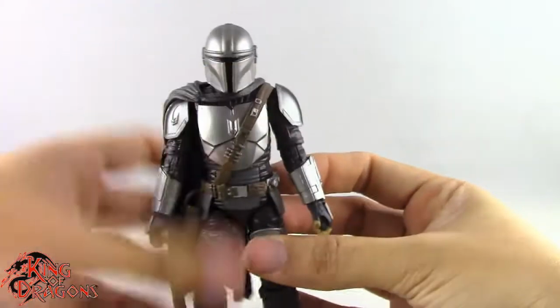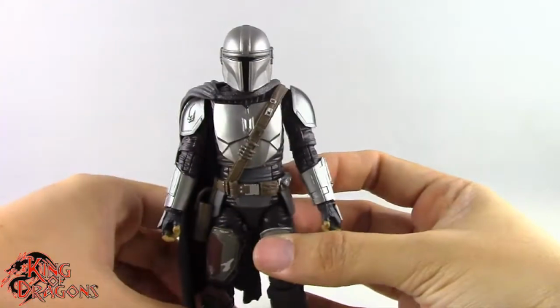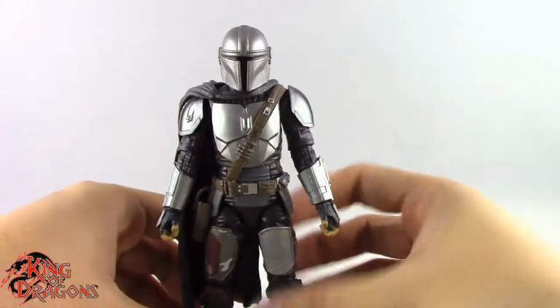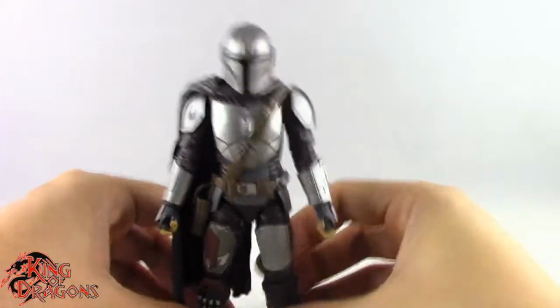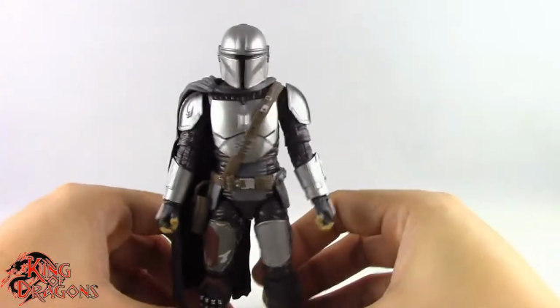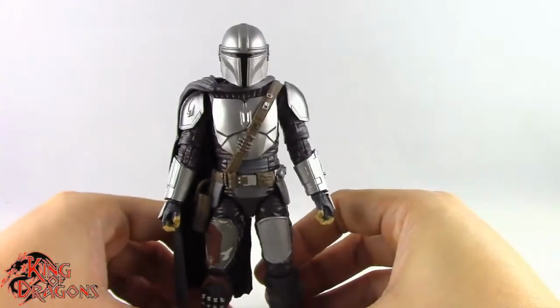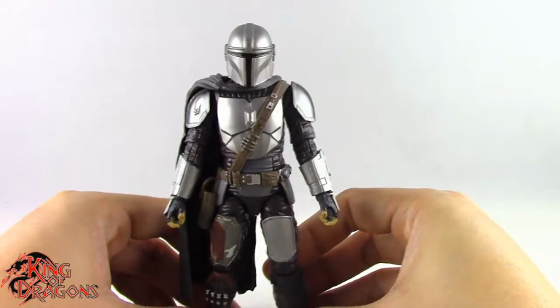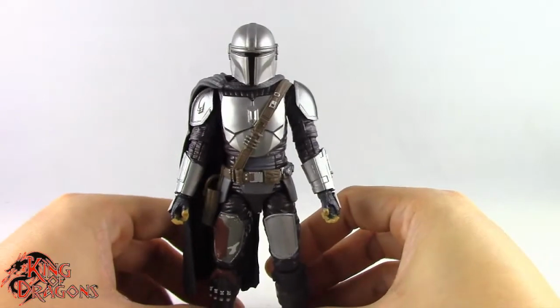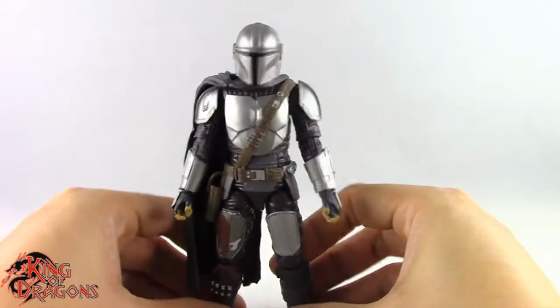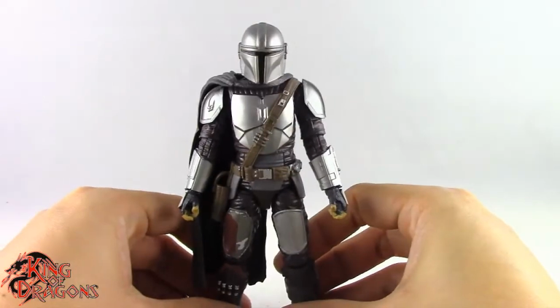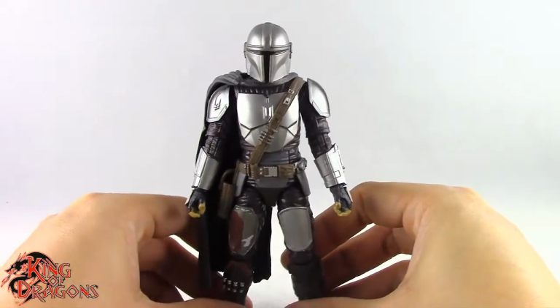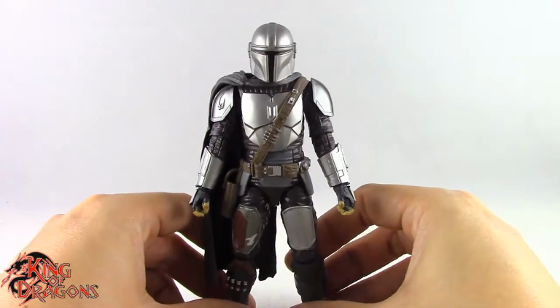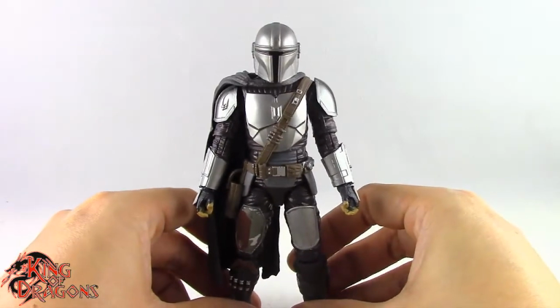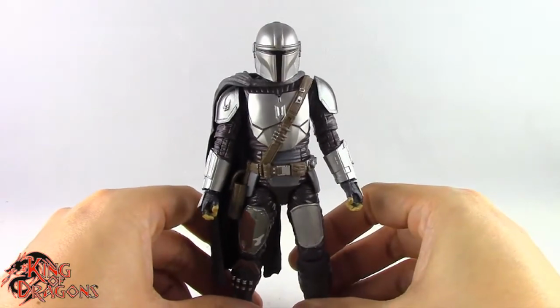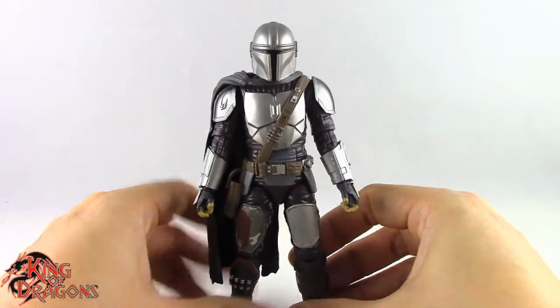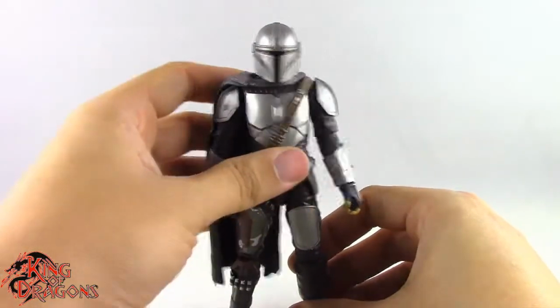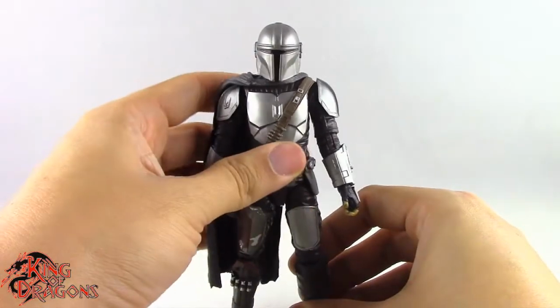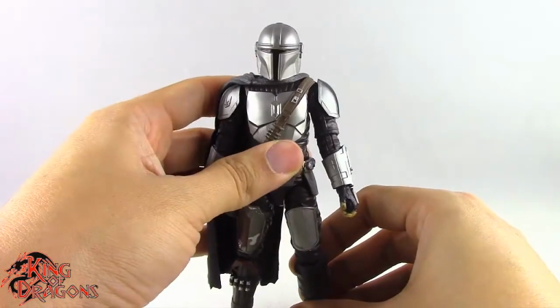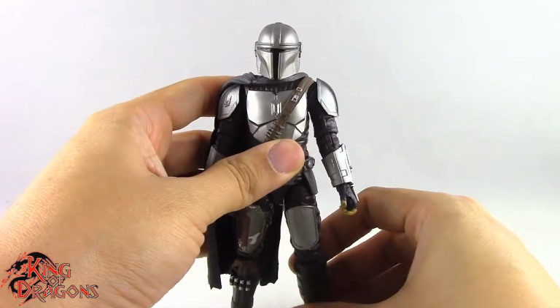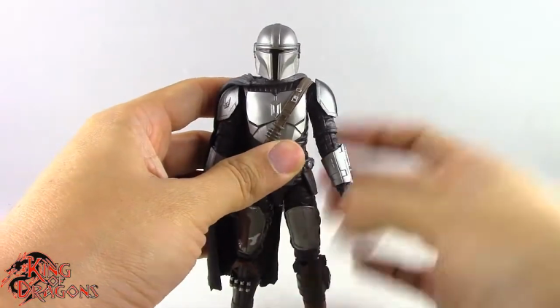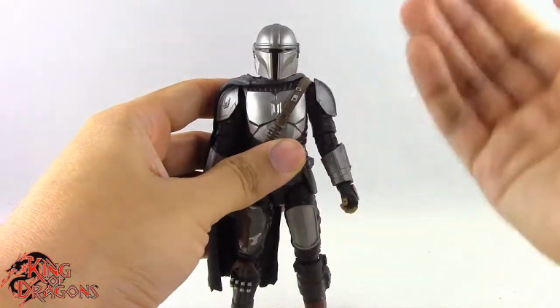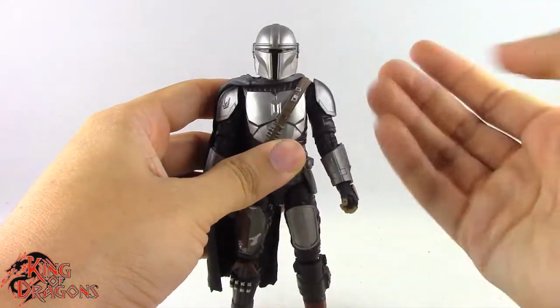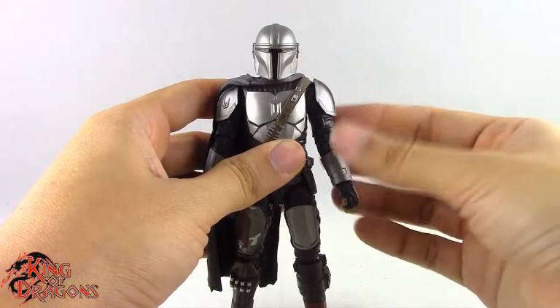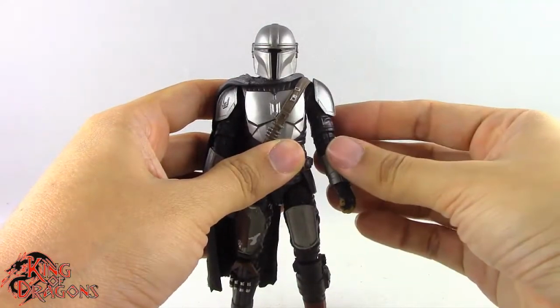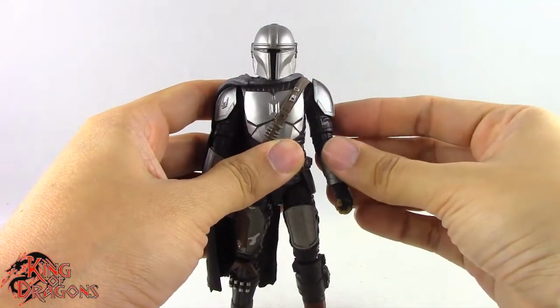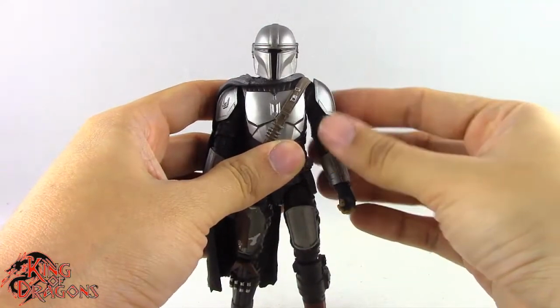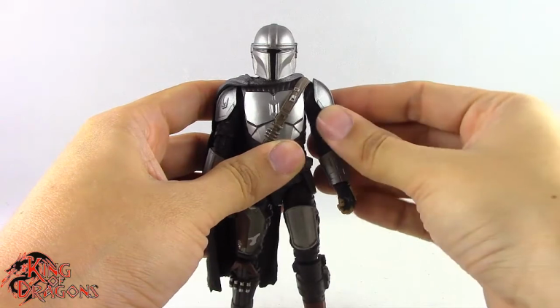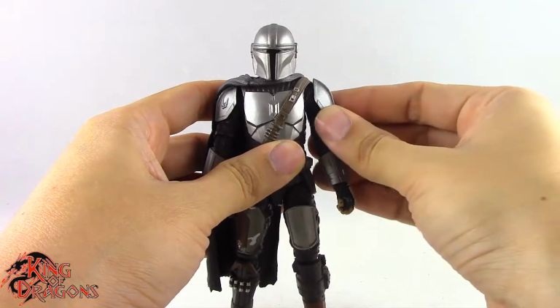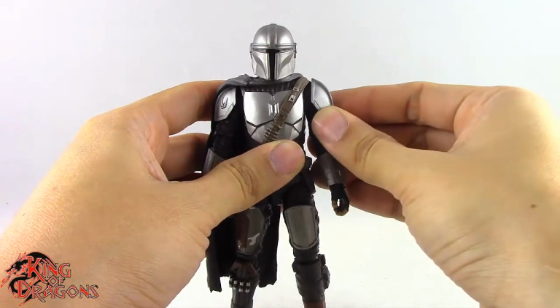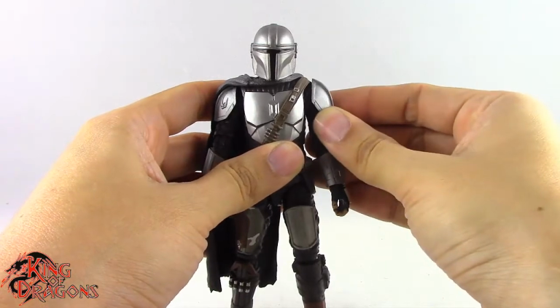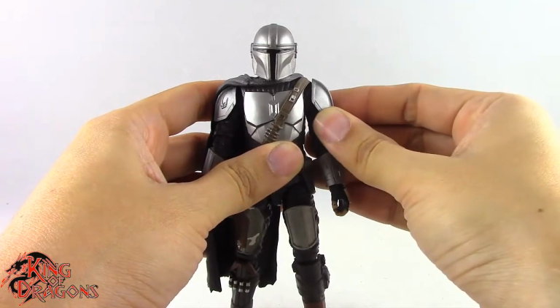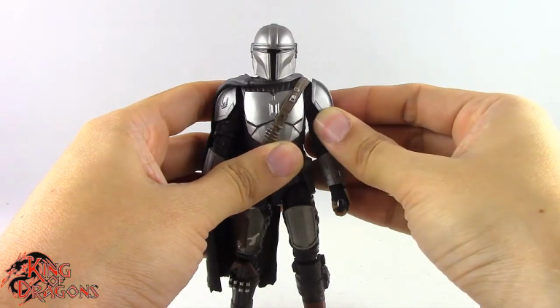But anyway that's all the Mandalorian comes with. So let's actually get him posed and take a closer look at the Beskar armored Mandalorian.